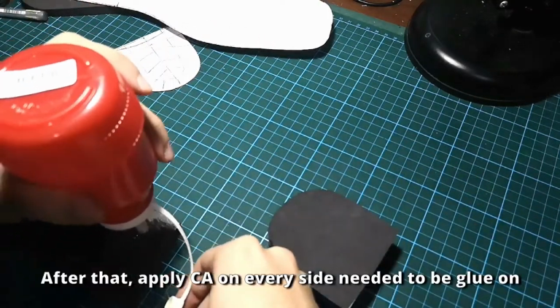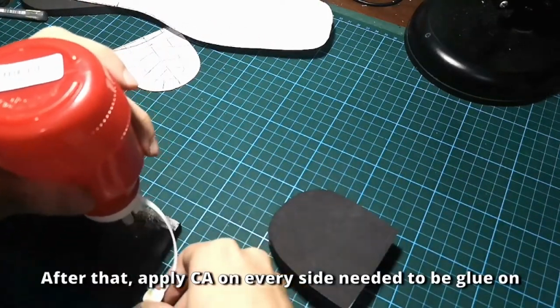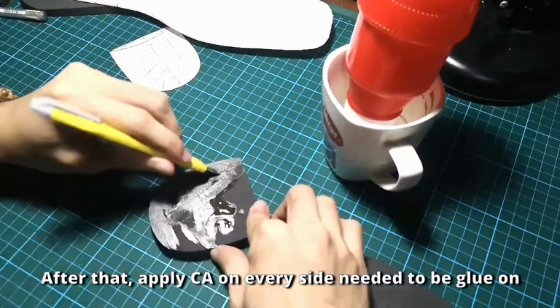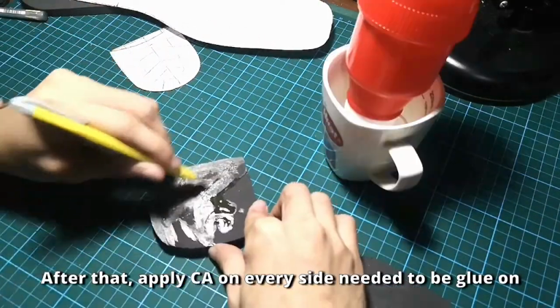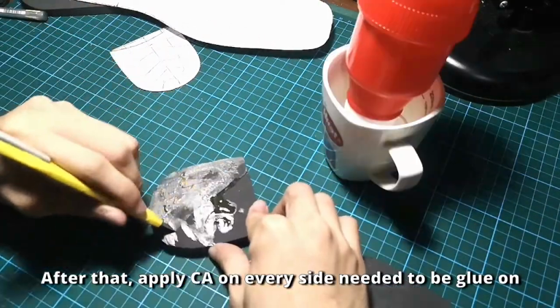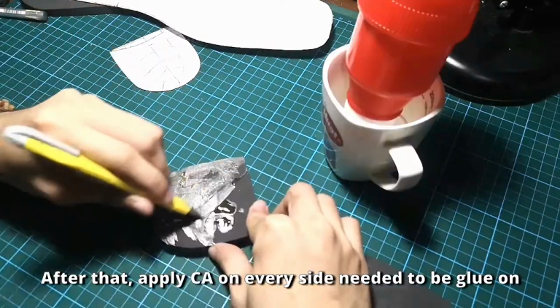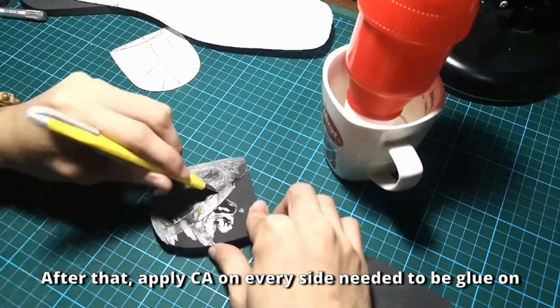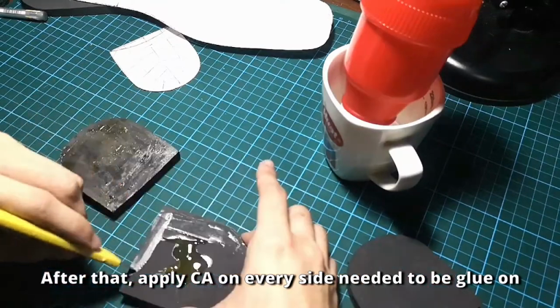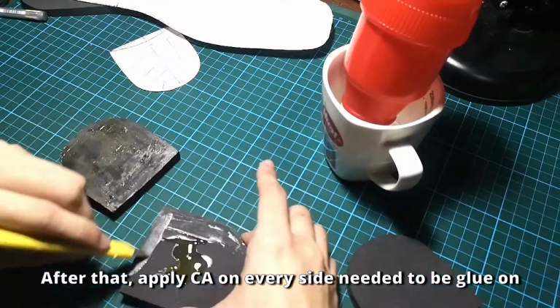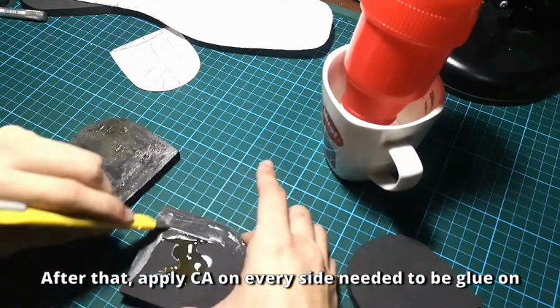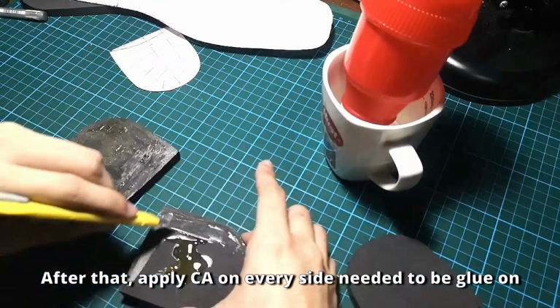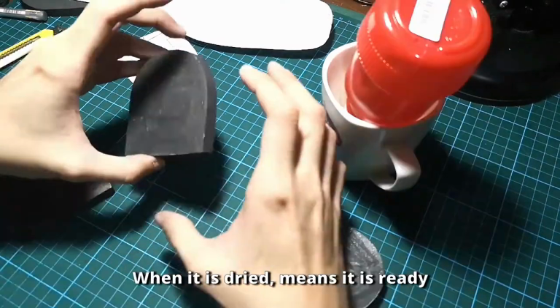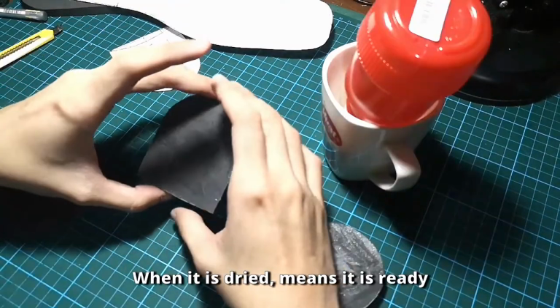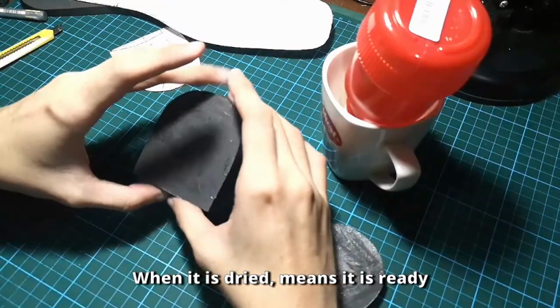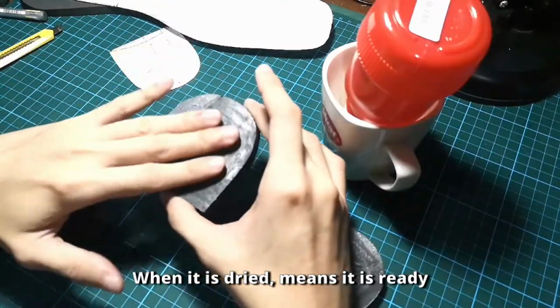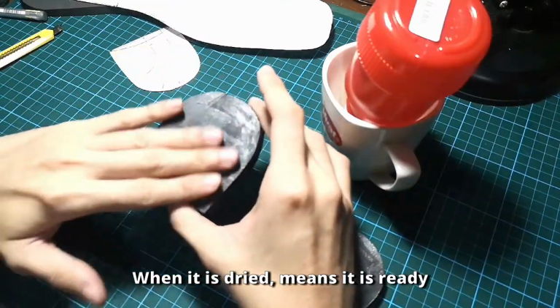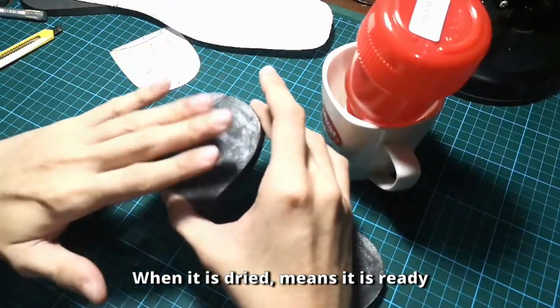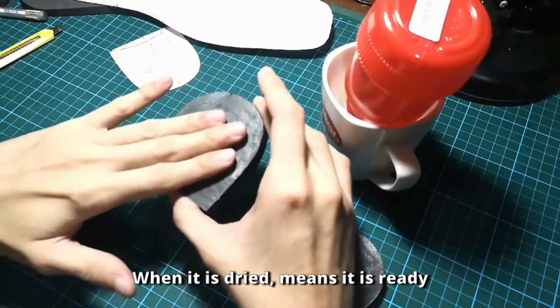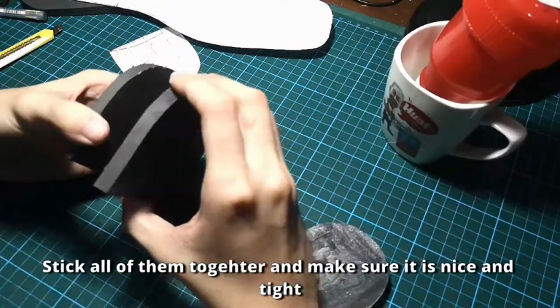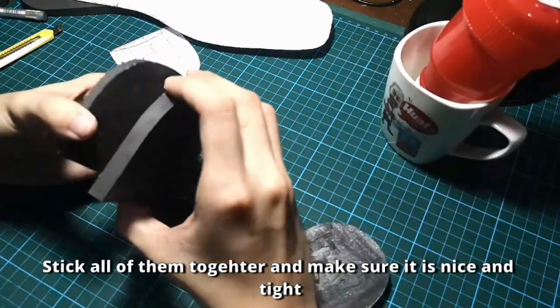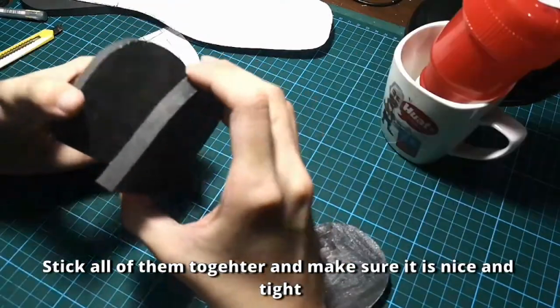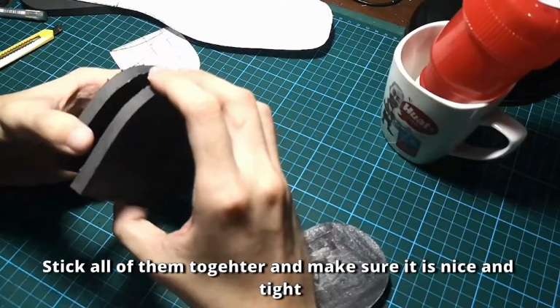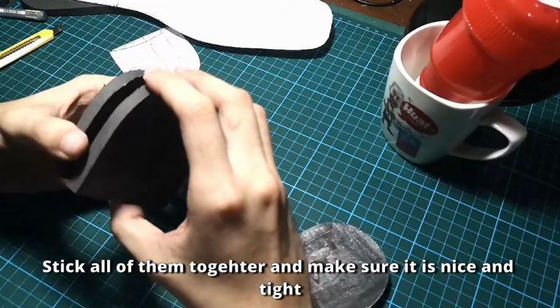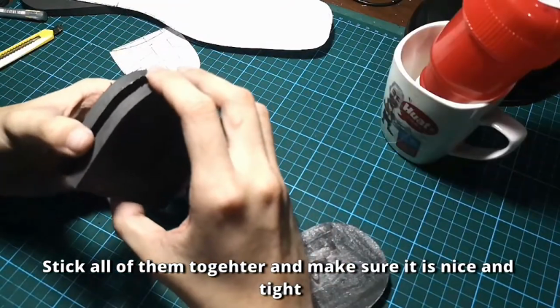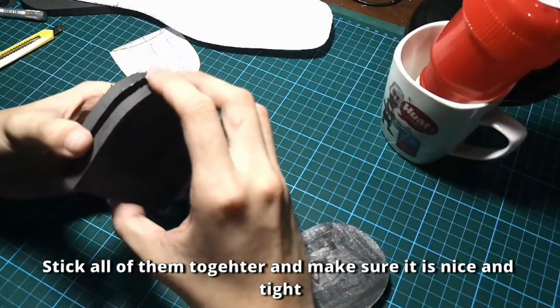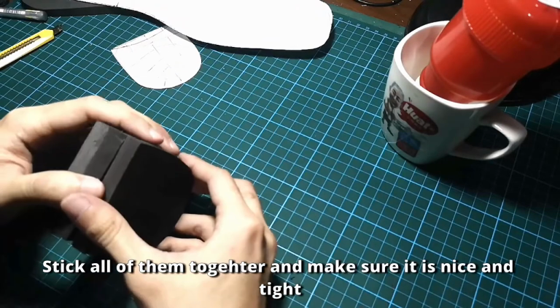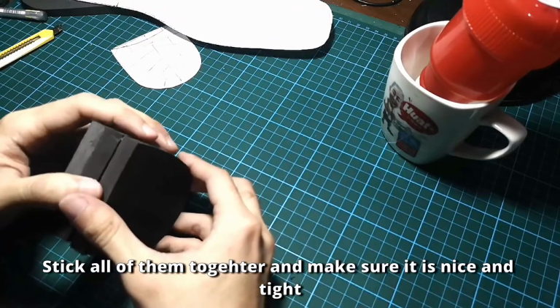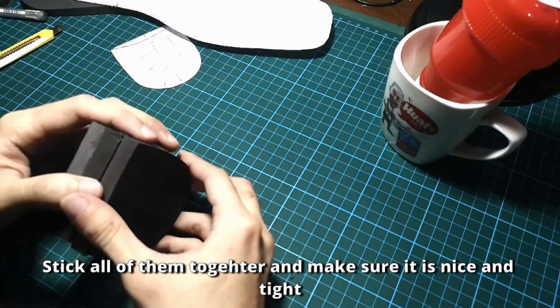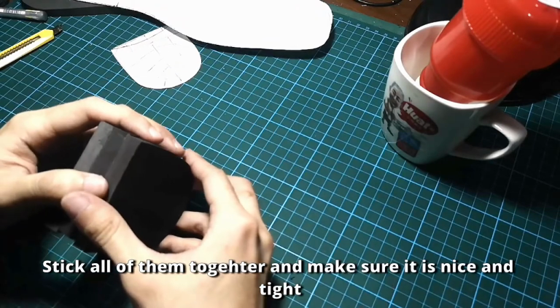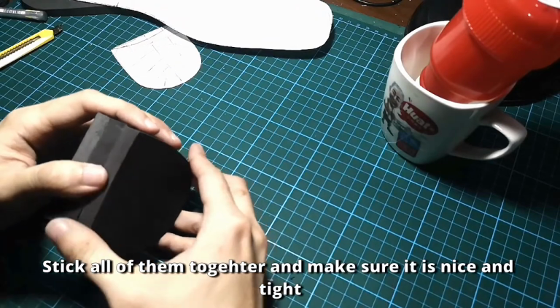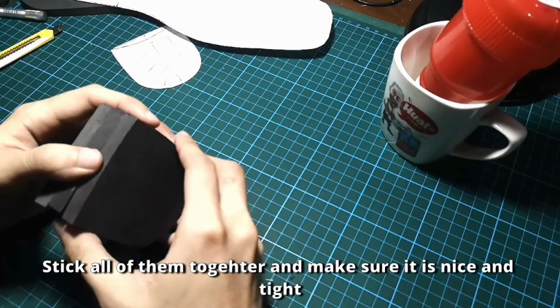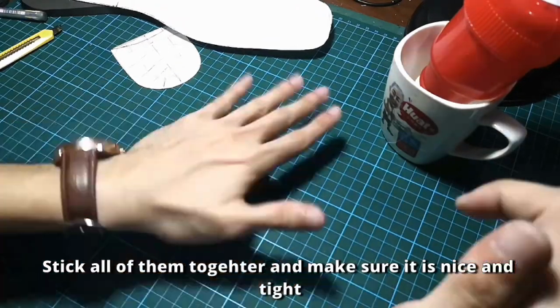After that, apply contact cement (C8) on every side needed to be glued. When it is dry, the bond is ready. Stick all of them together and make sure it is nice and tight.